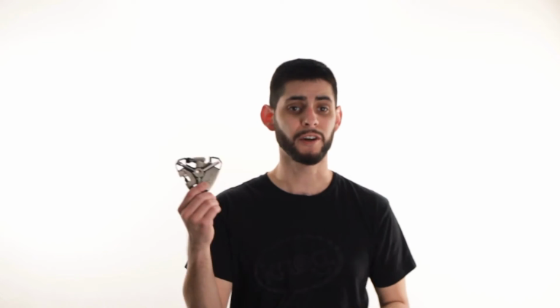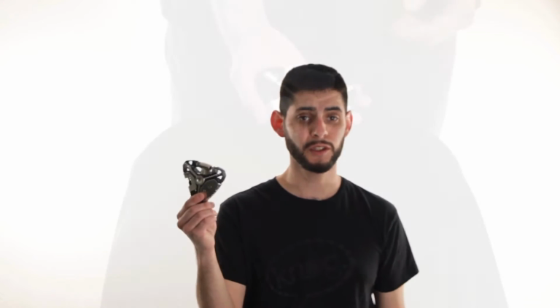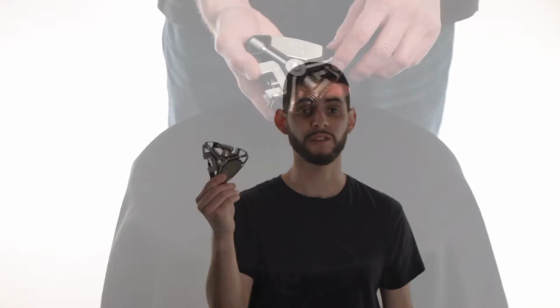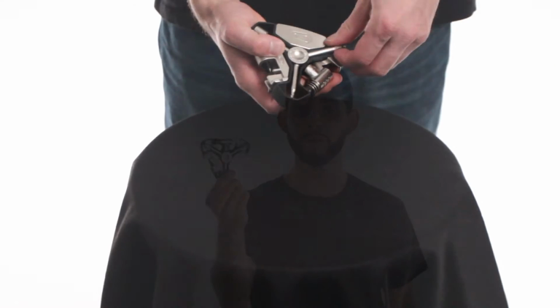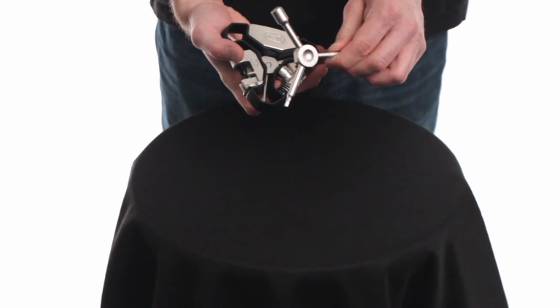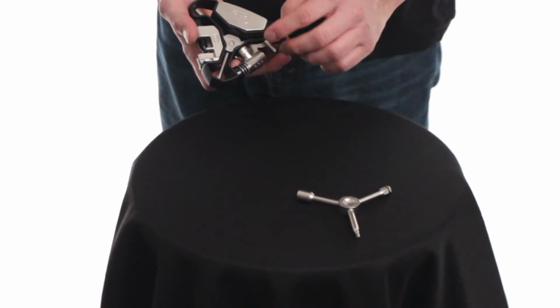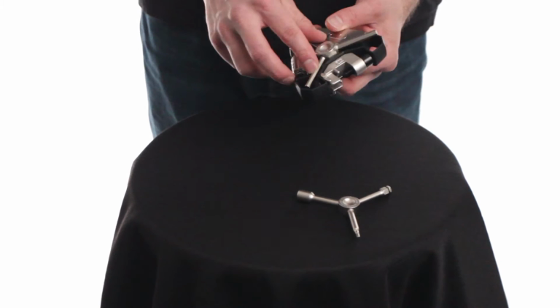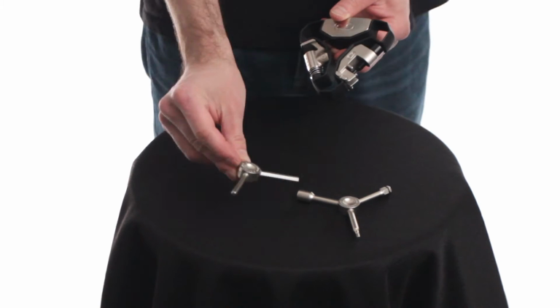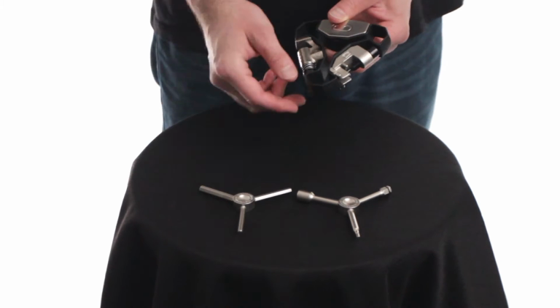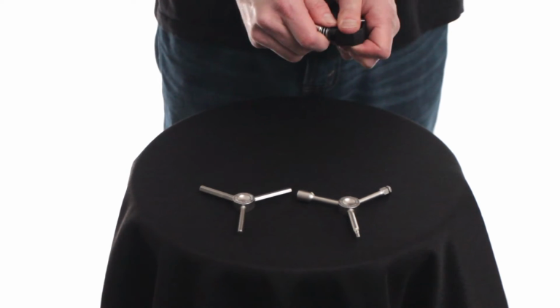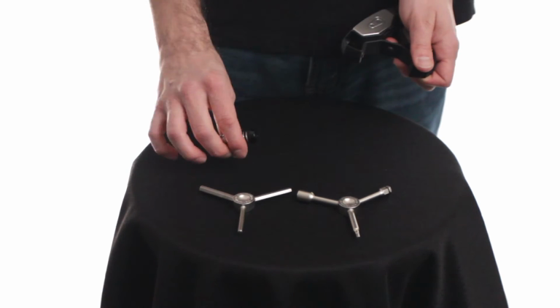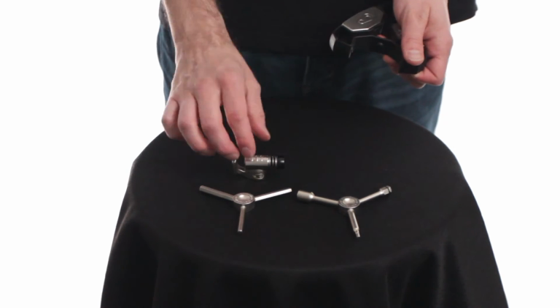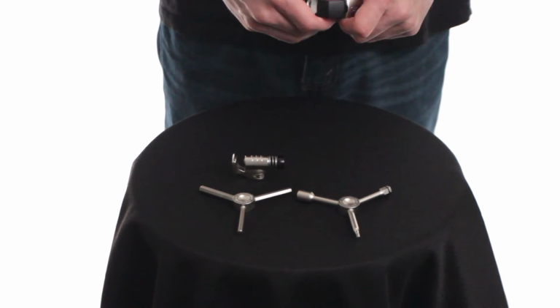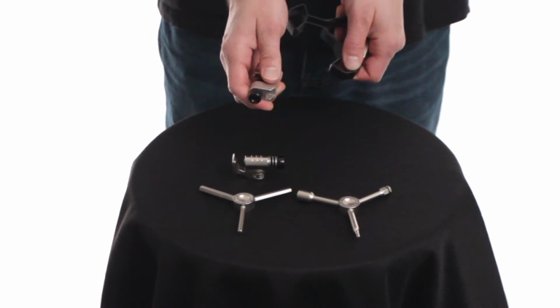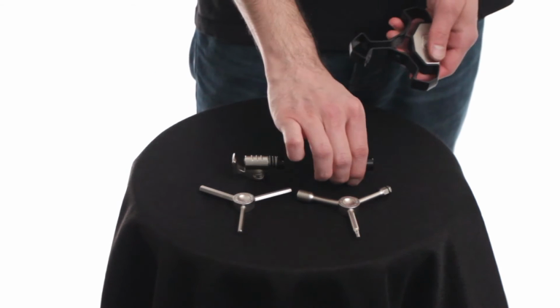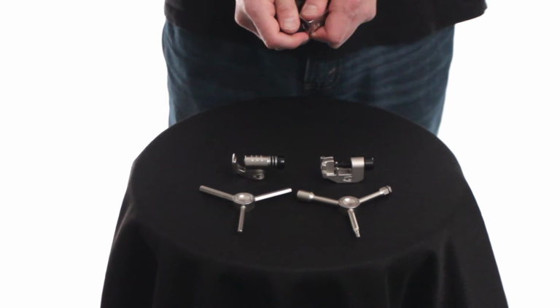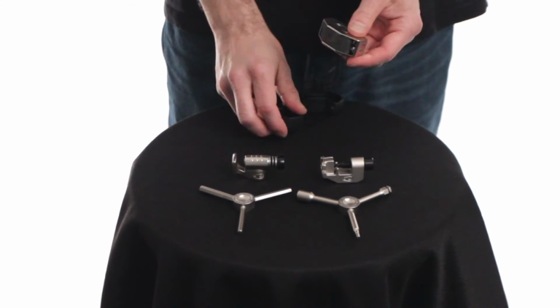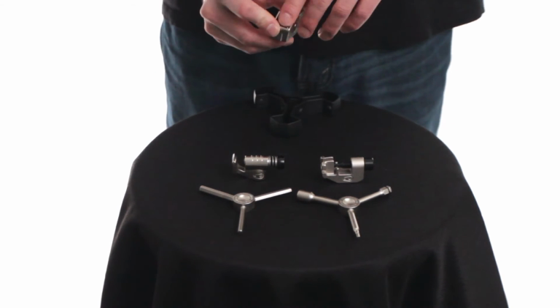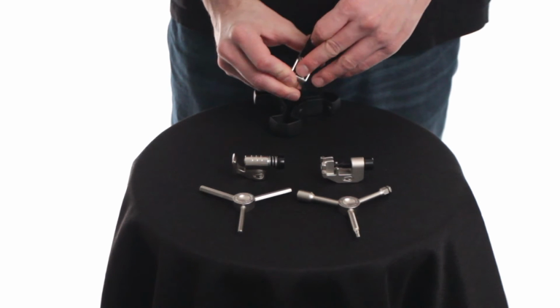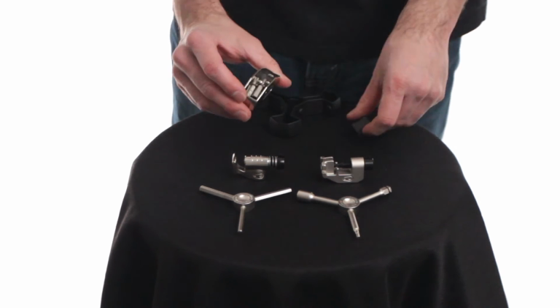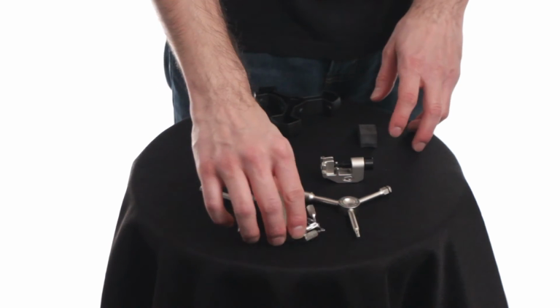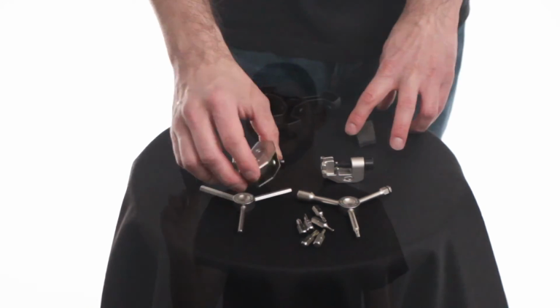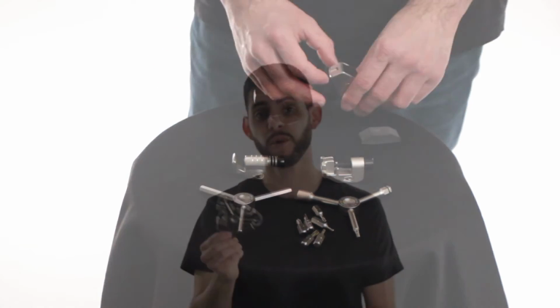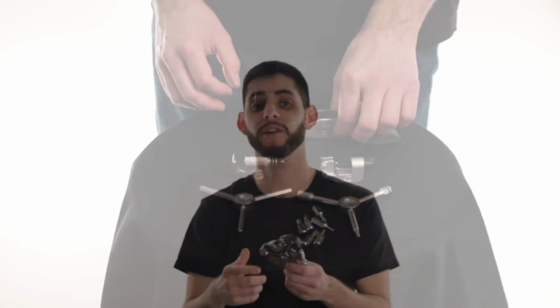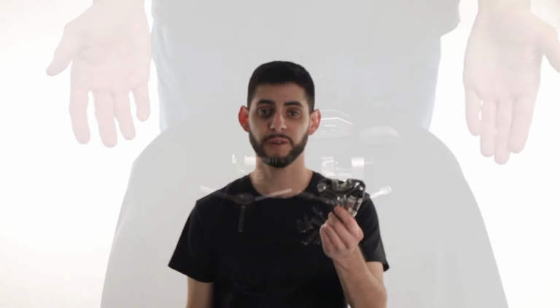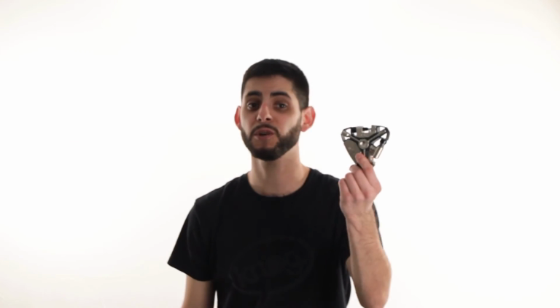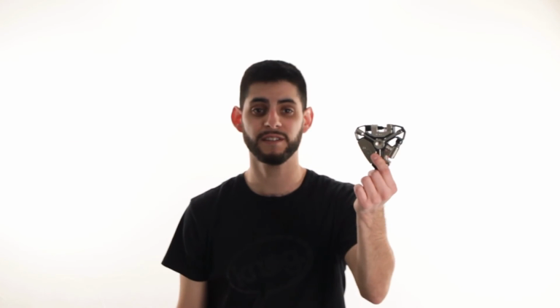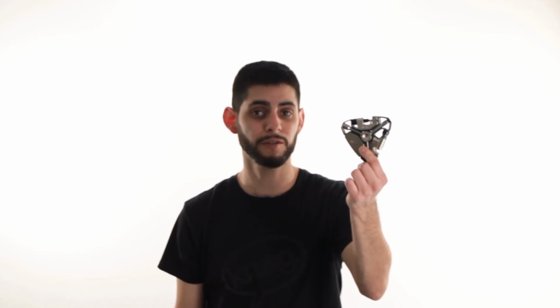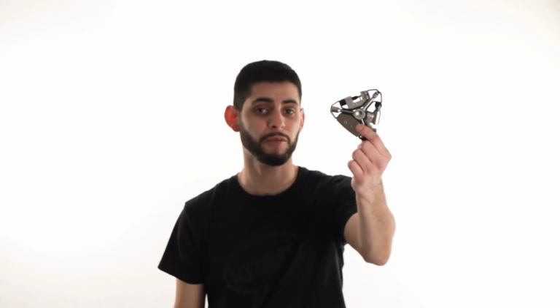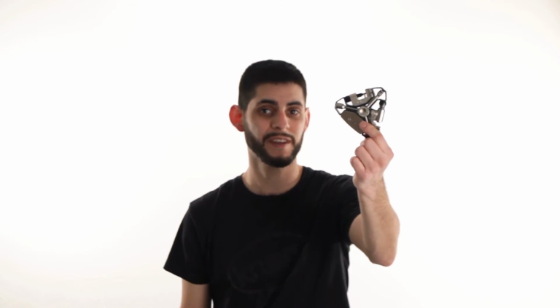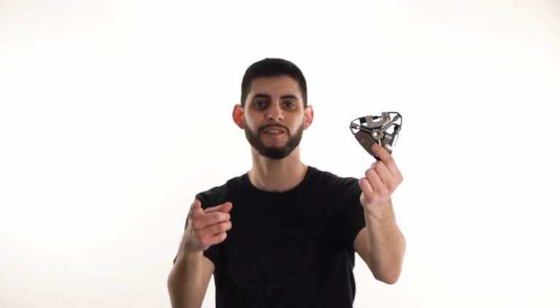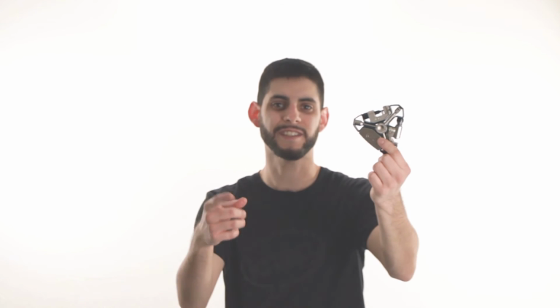Functions include a 2 to 8 millimeter hex set, CO2 inflator head, chain breaker, screwdrivers, T10, and a T25 Torx. Be prepared in the shop or on the trail with the new Y16 tool from Crankbrothers. Thanks for watchin'.